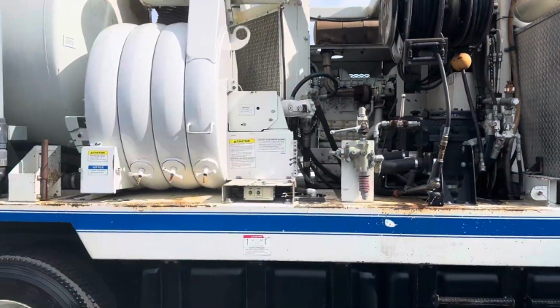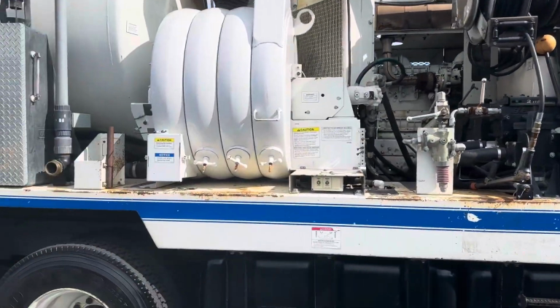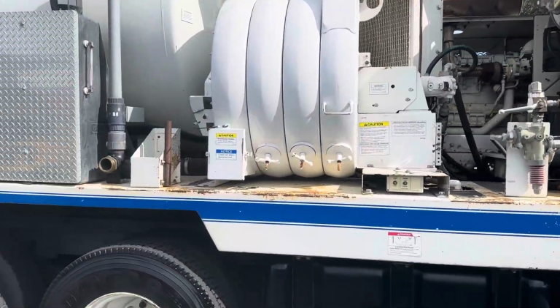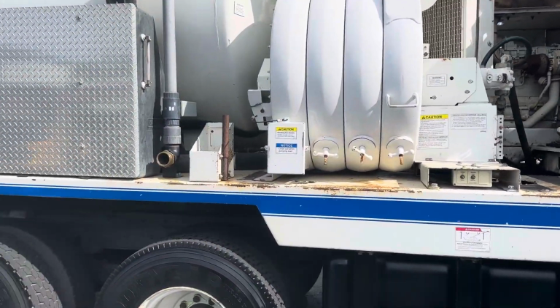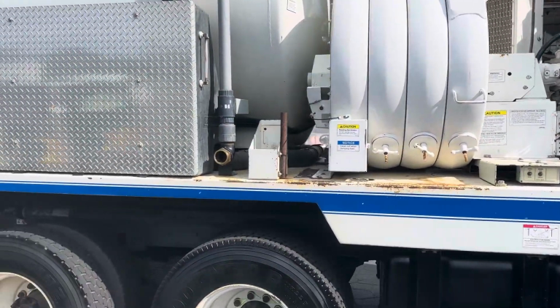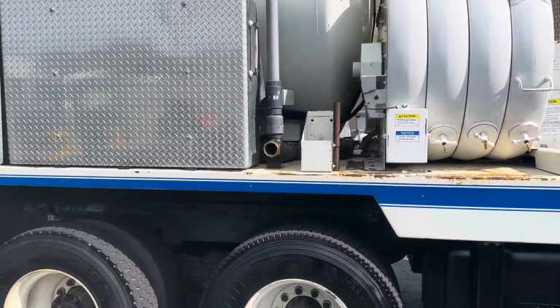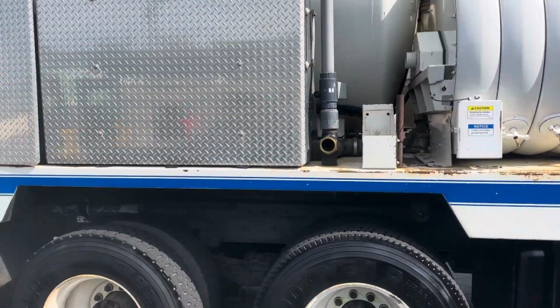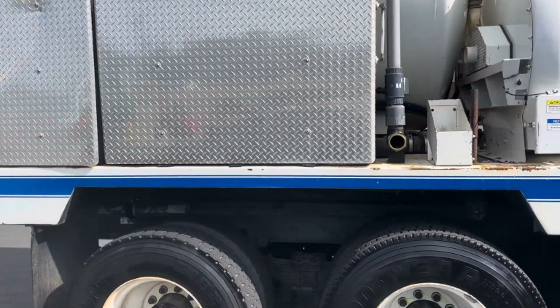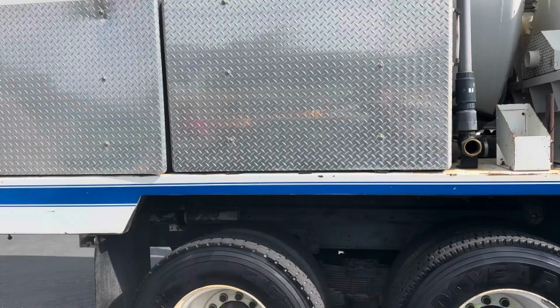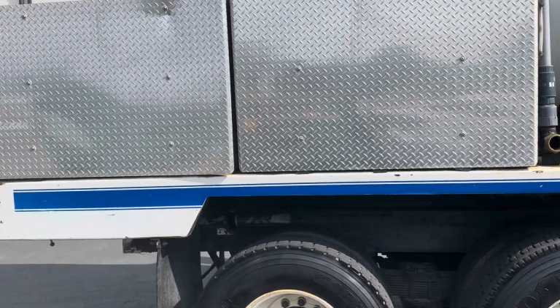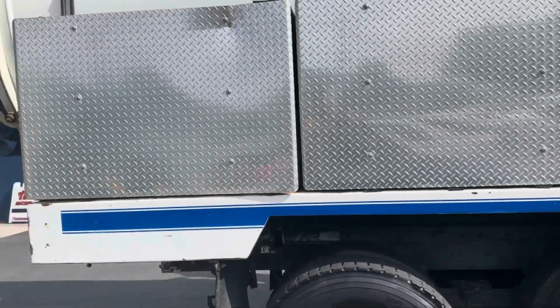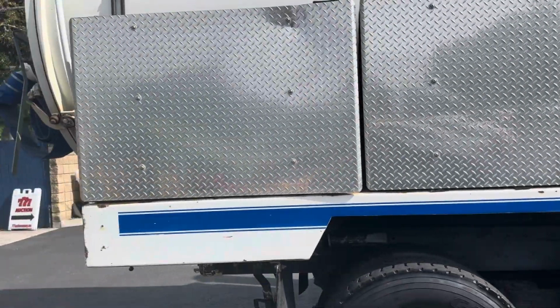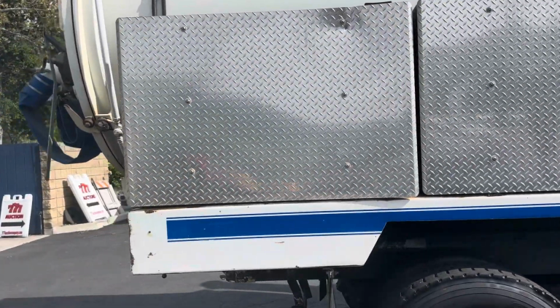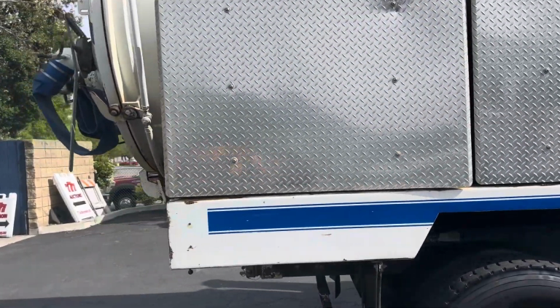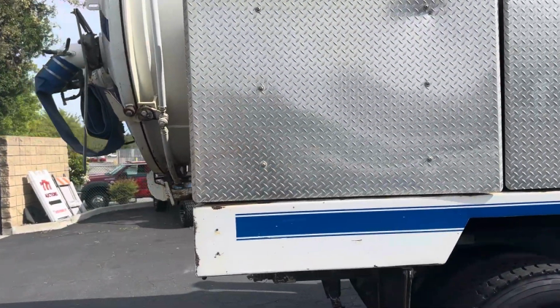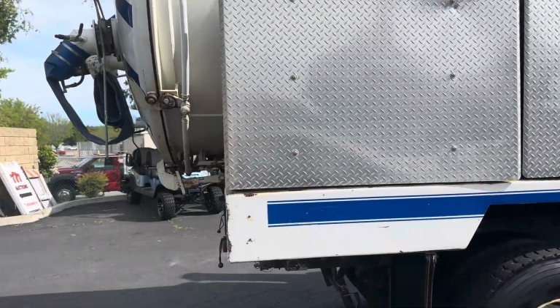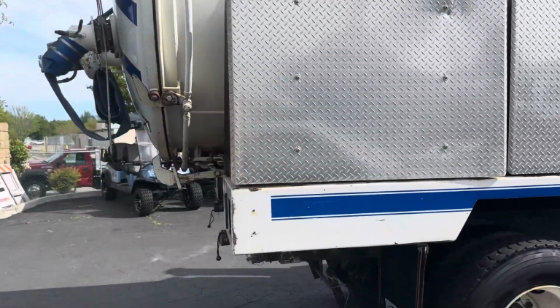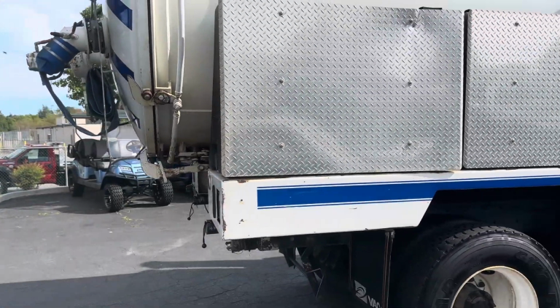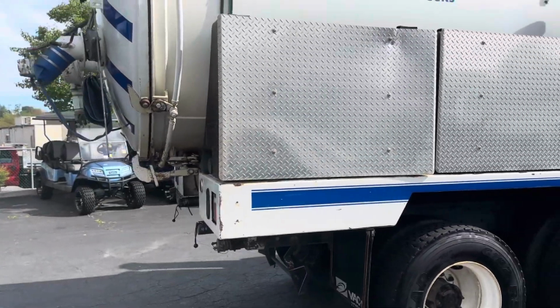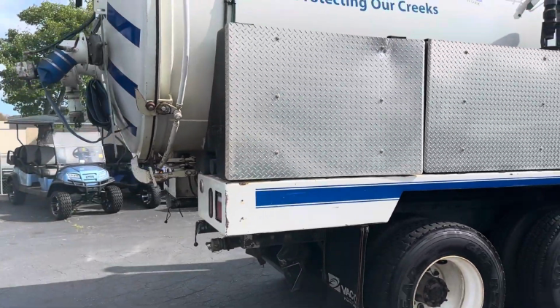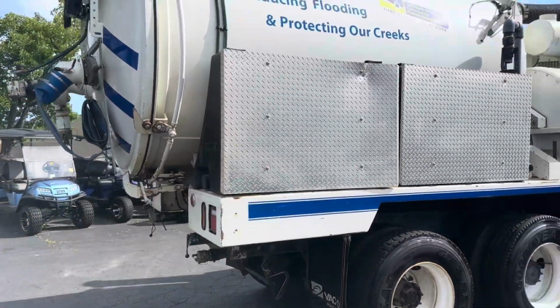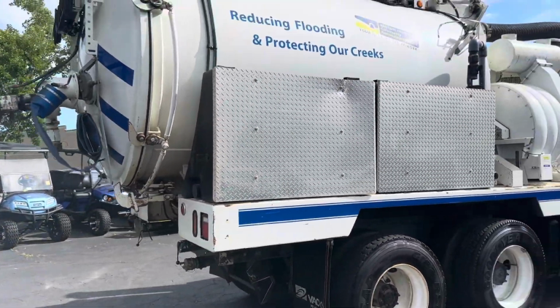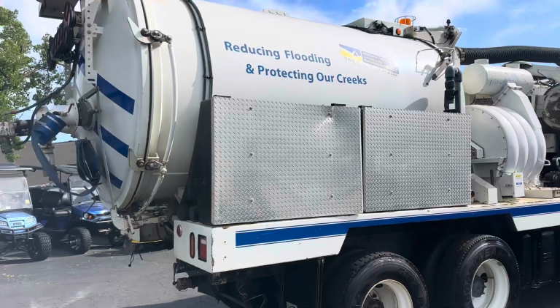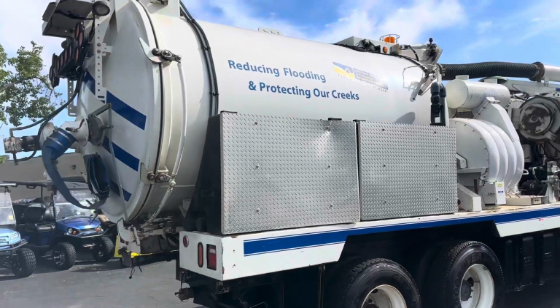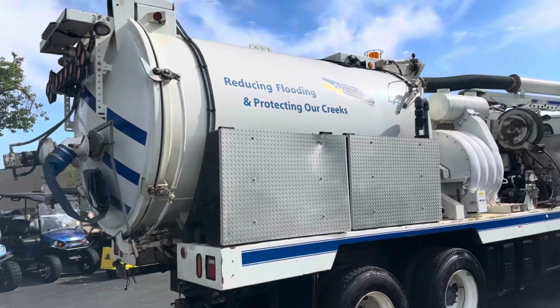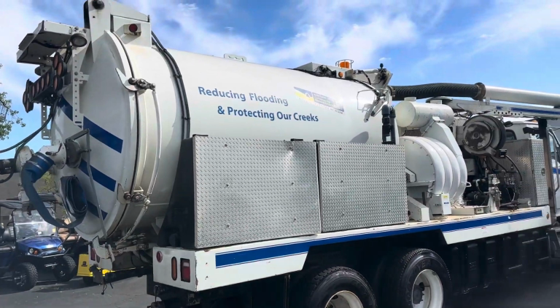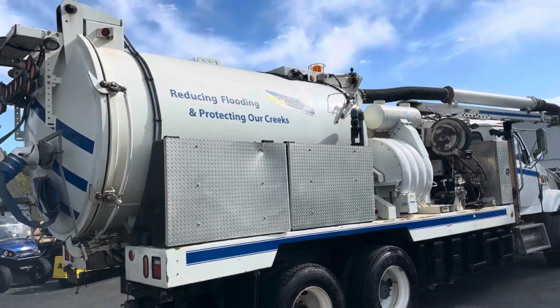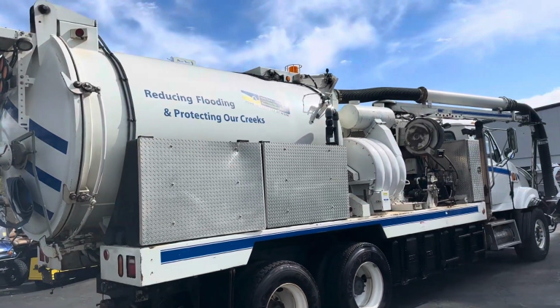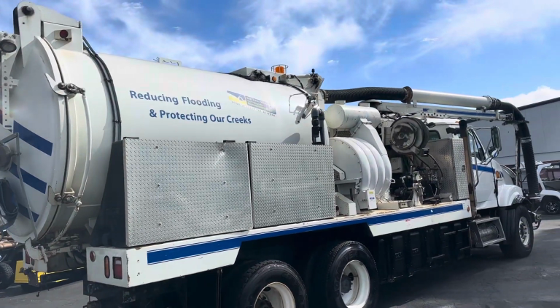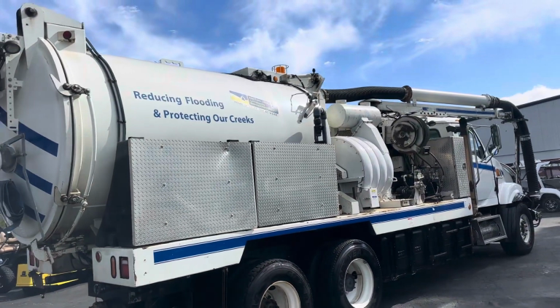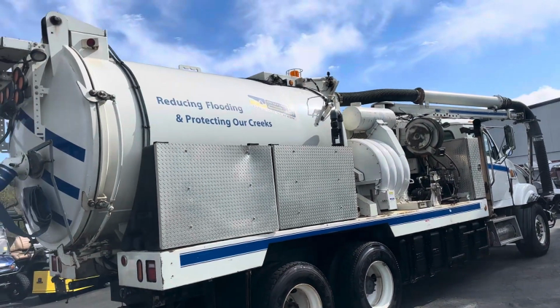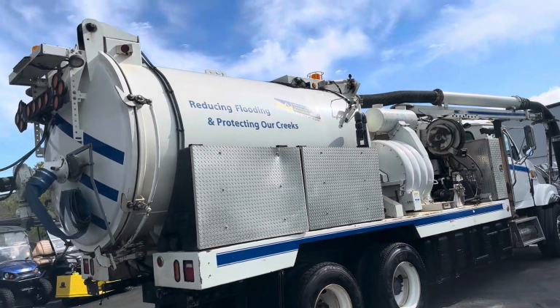There's only 27,000 miles on this whole unit — actually 29,000, he's telling me. 29,000. I was wrong. Which isn't much different.